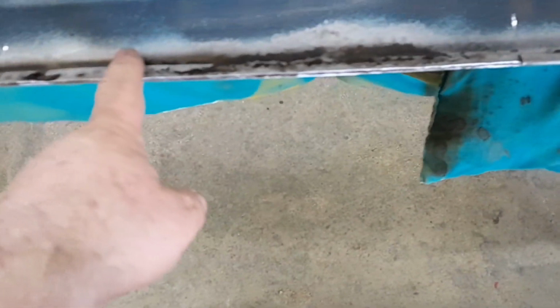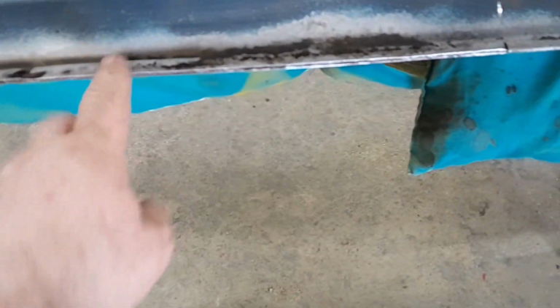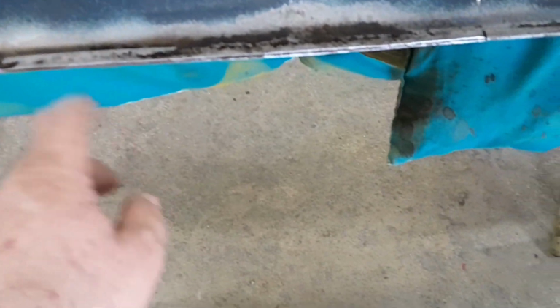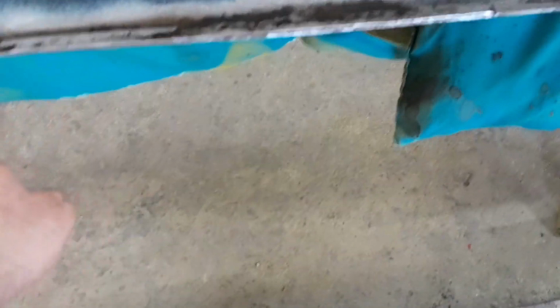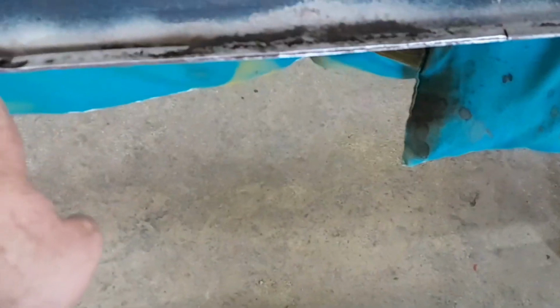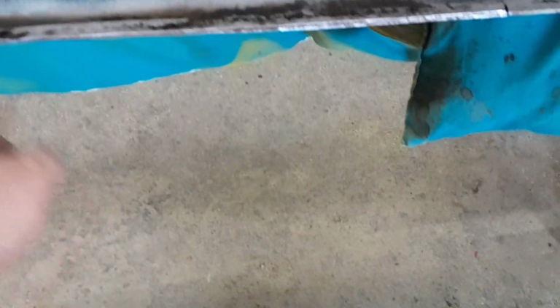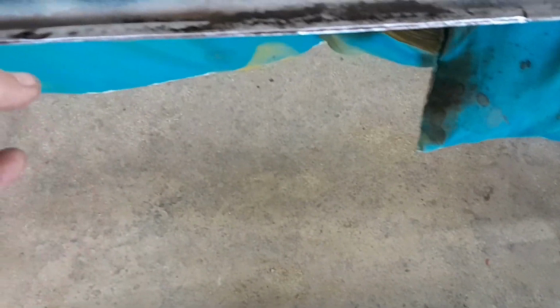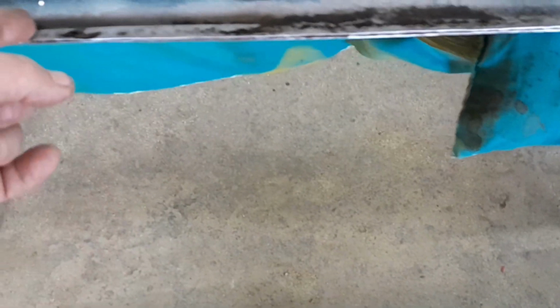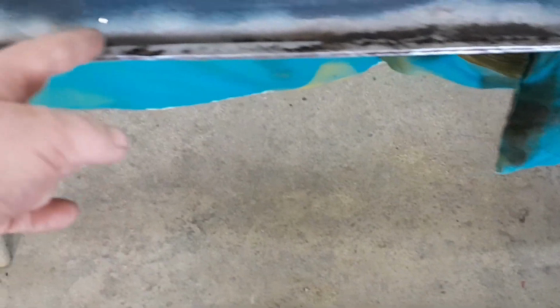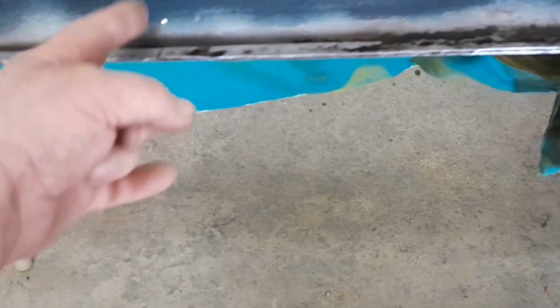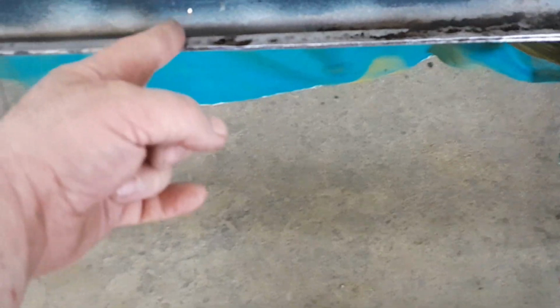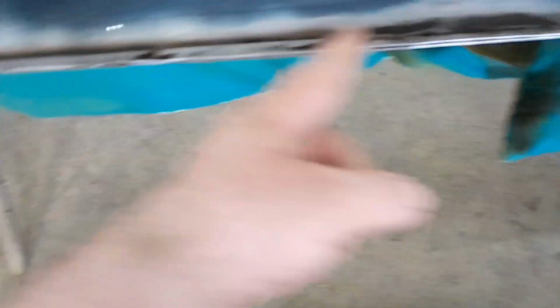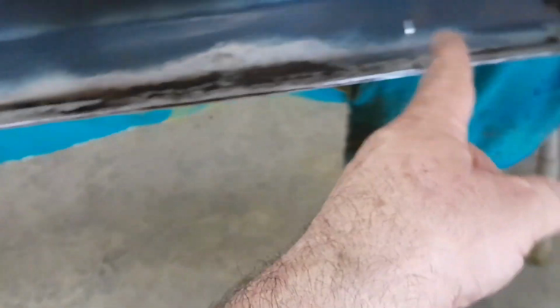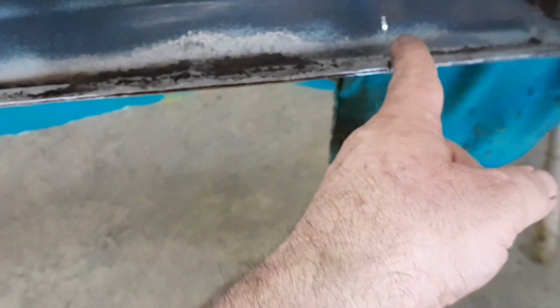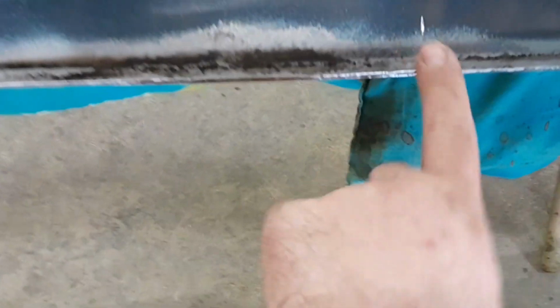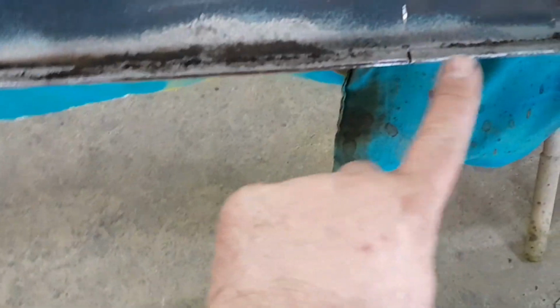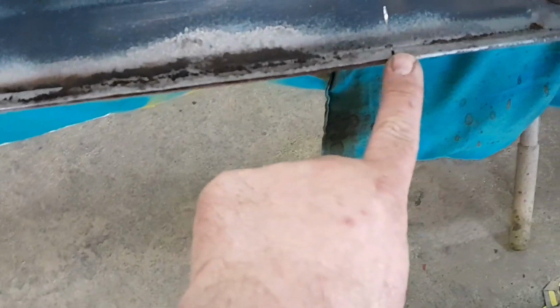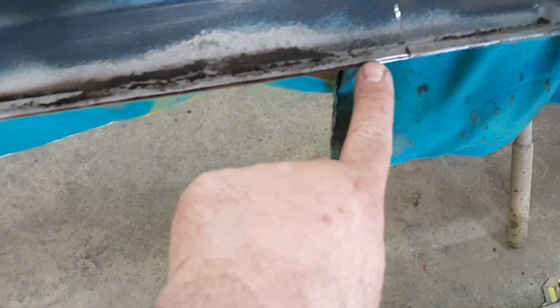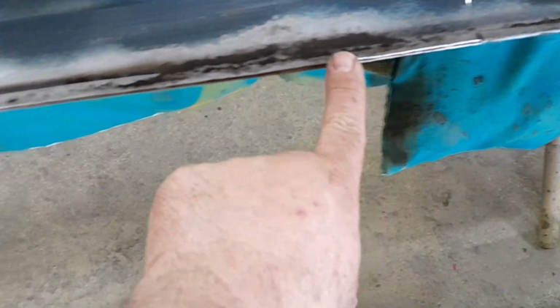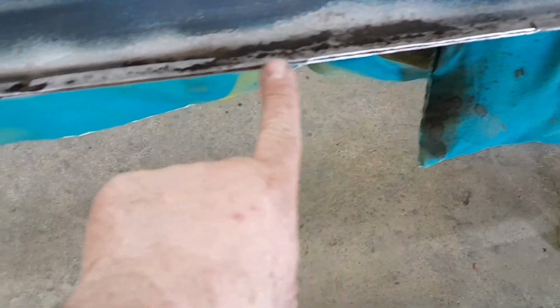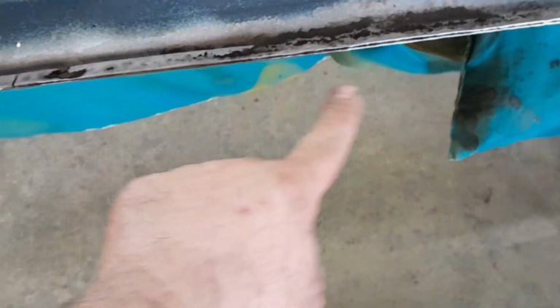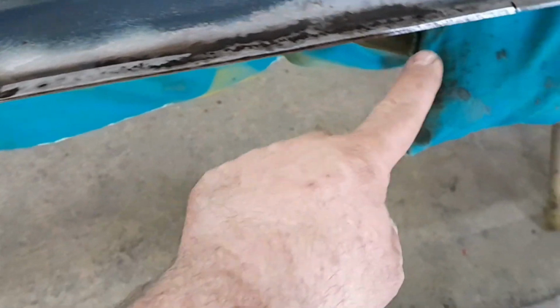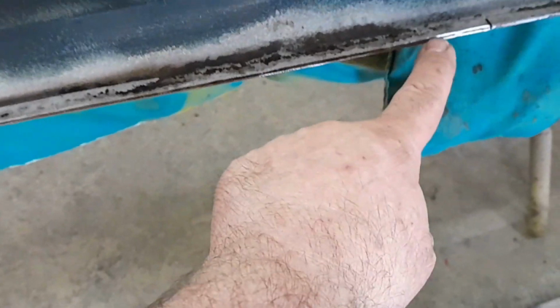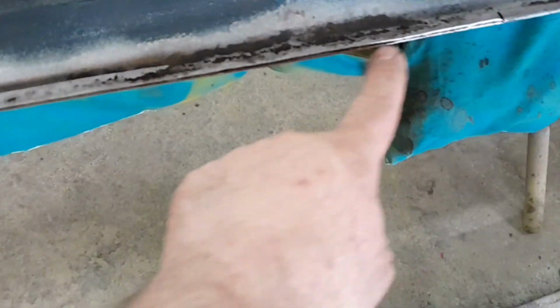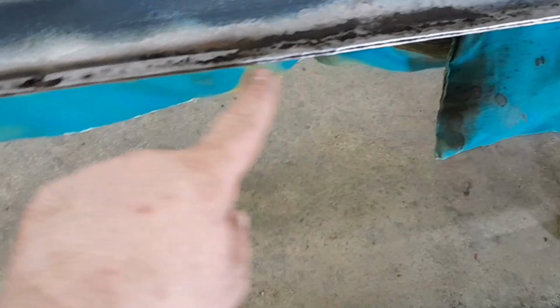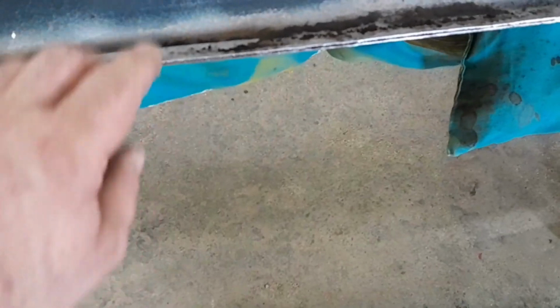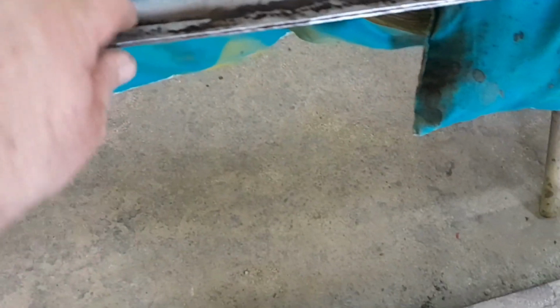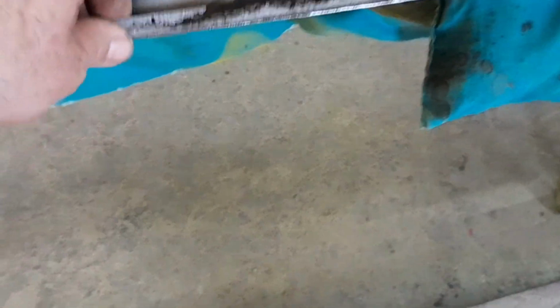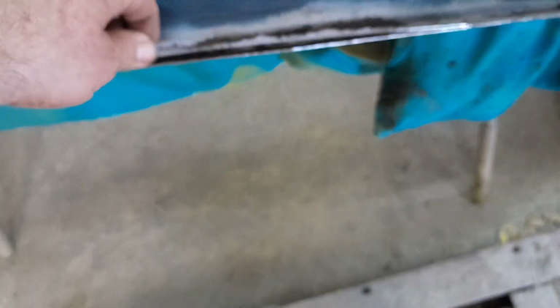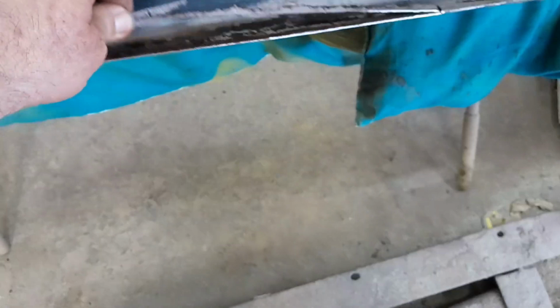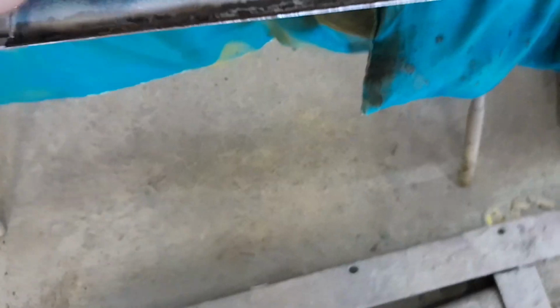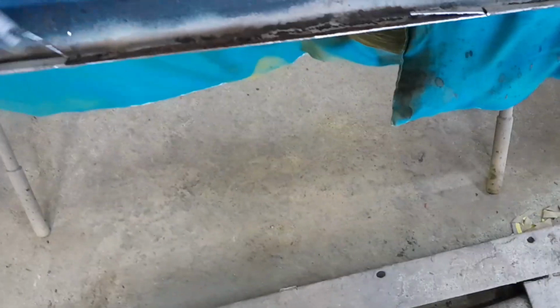First, take a cutting wheel and you cut here, you cut here. Then take a grinder and you grind away at that till it splits just like that, and then it comes right out.